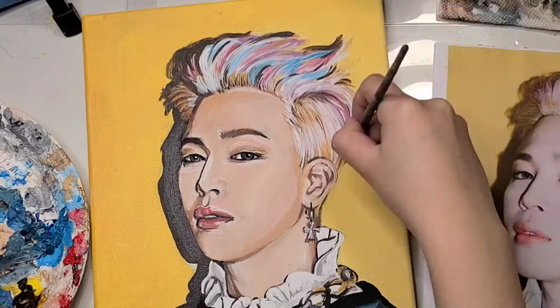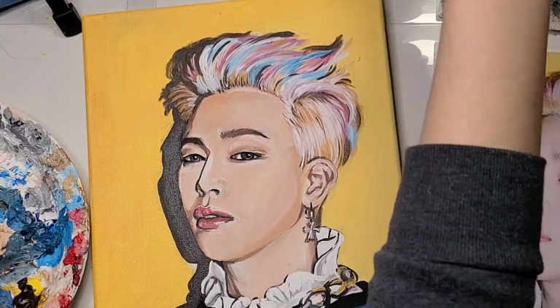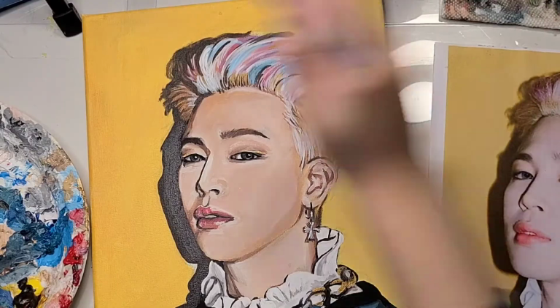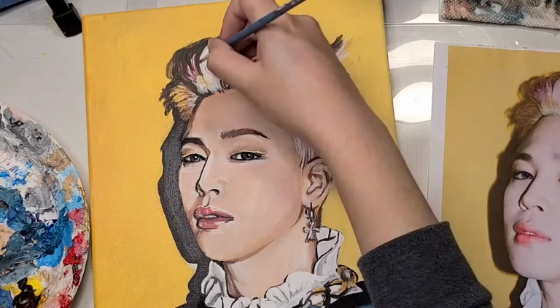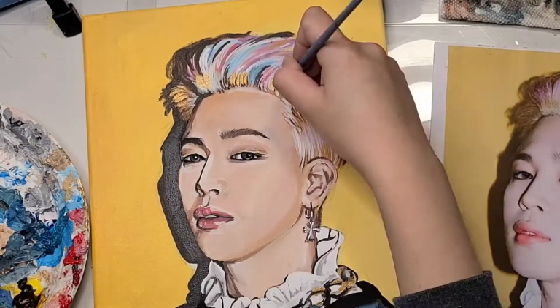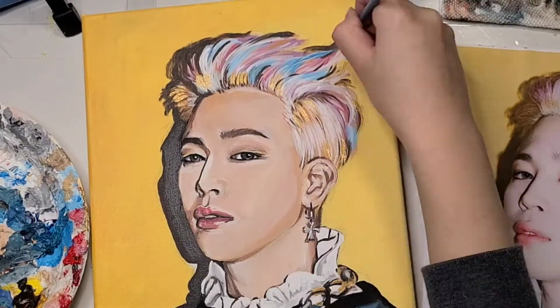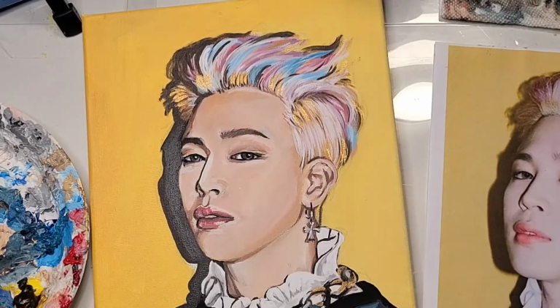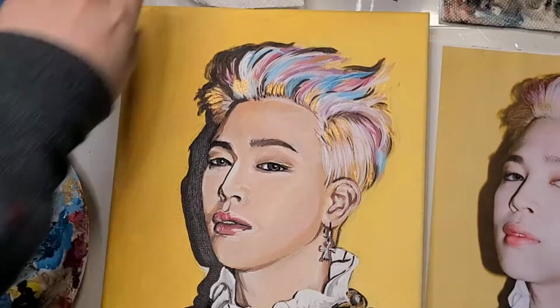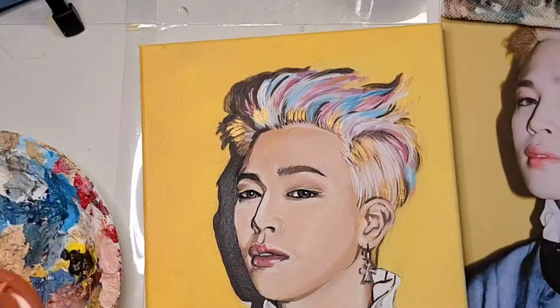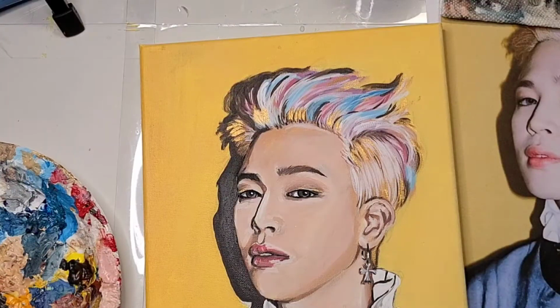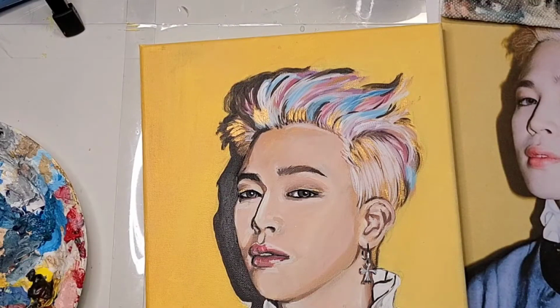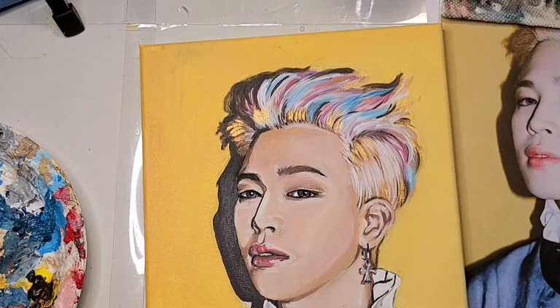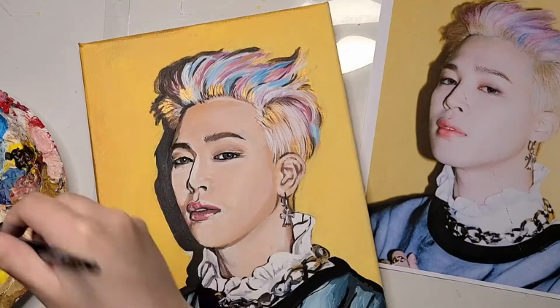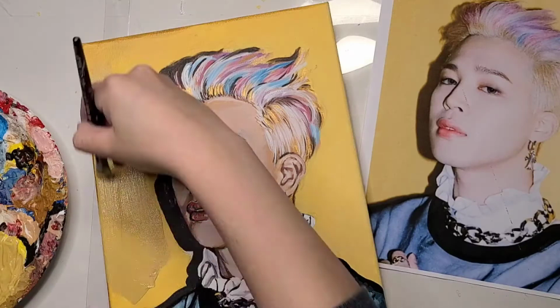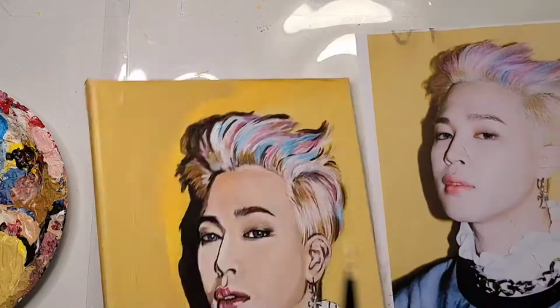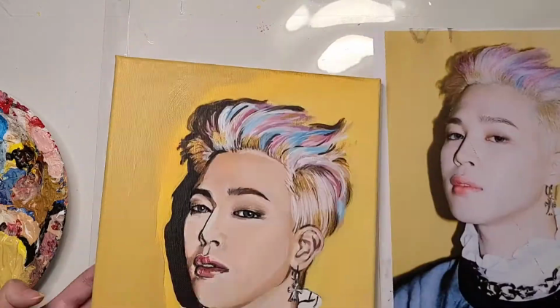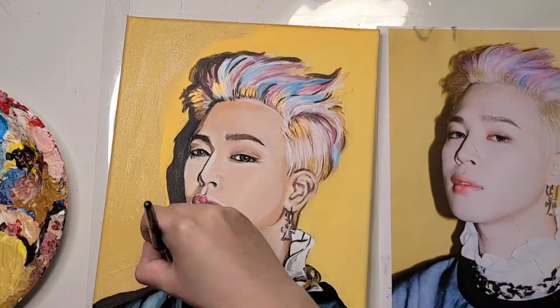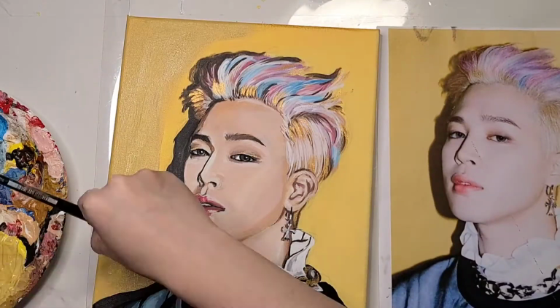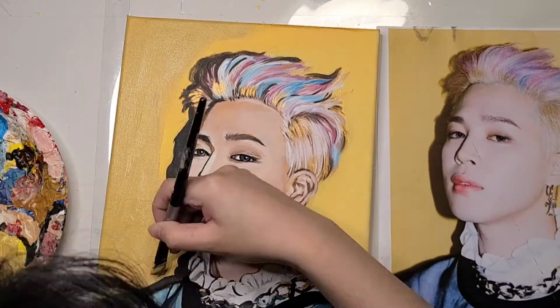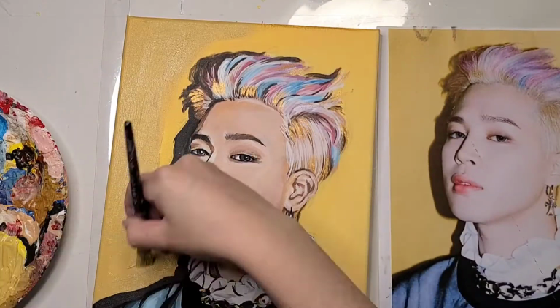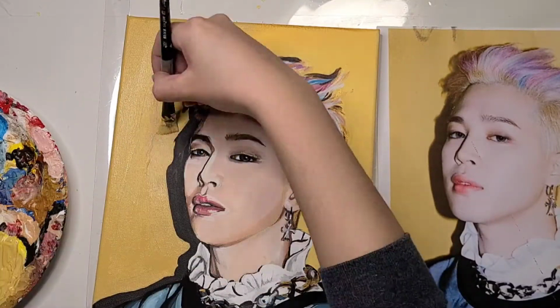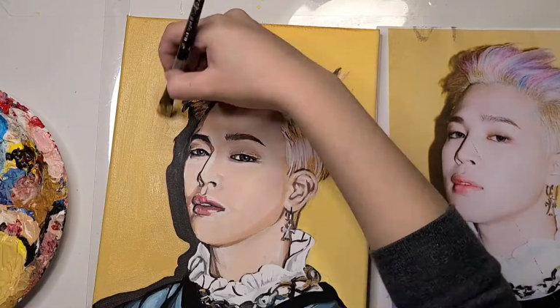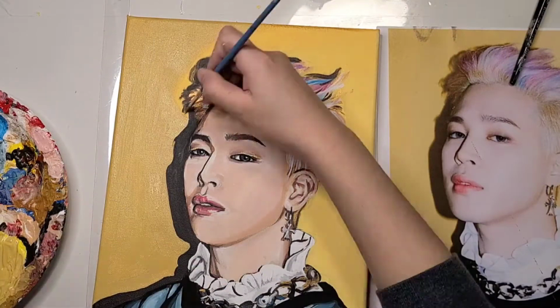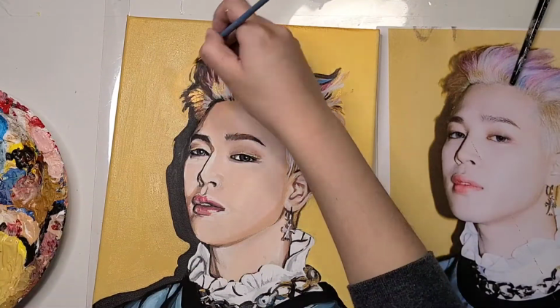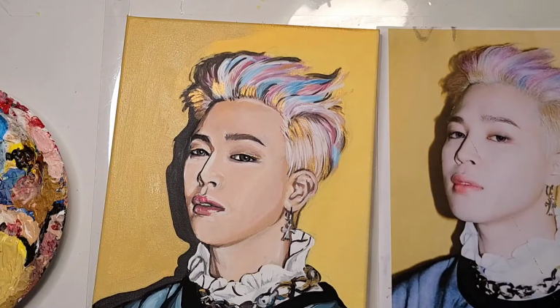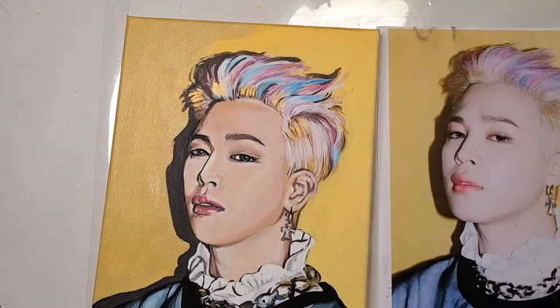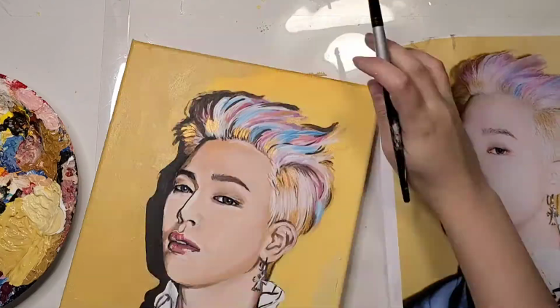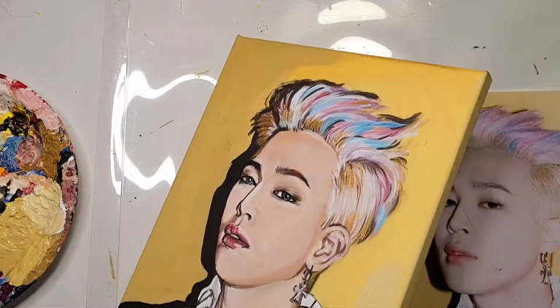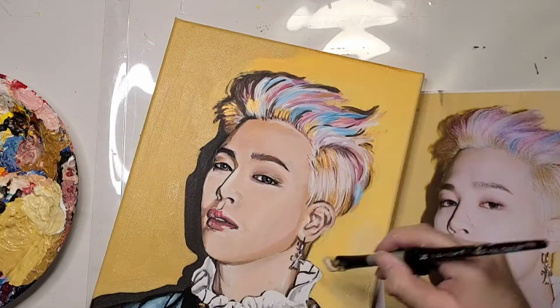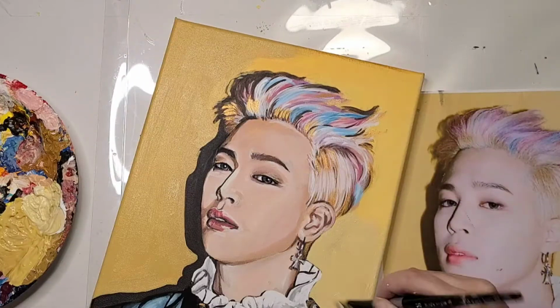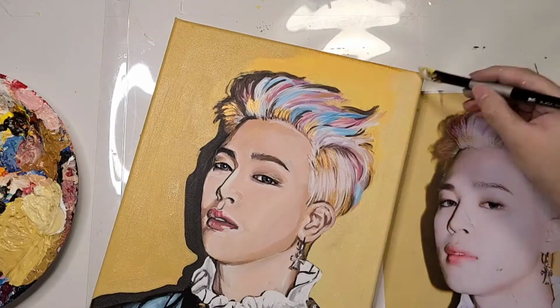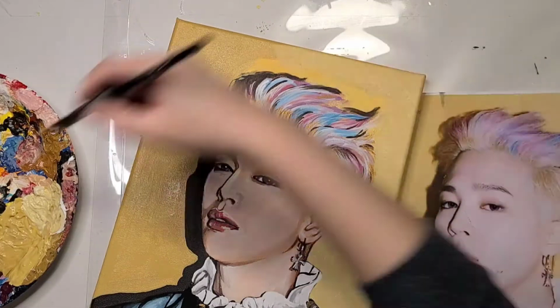Lastly, I decided to put some gold paint on some specific areas, and then I made a second coat for the background — and that's basically it for this painting.